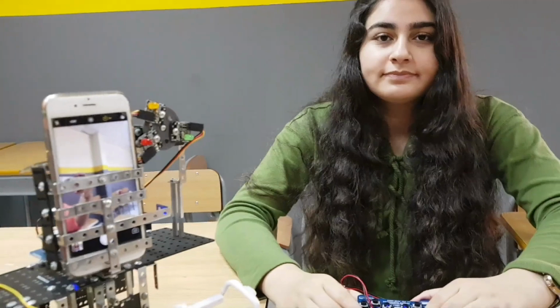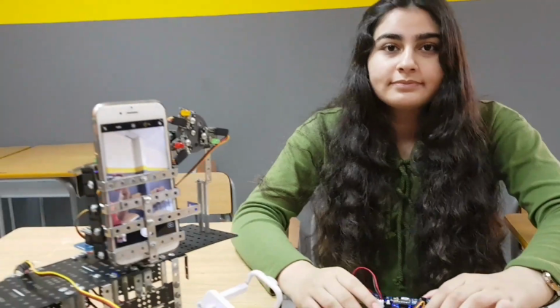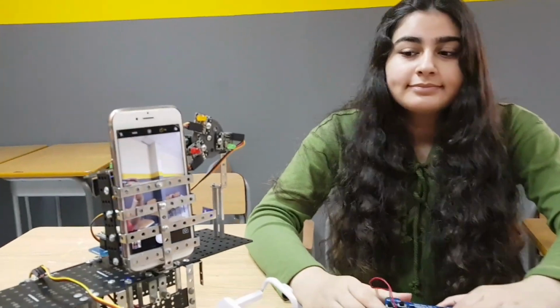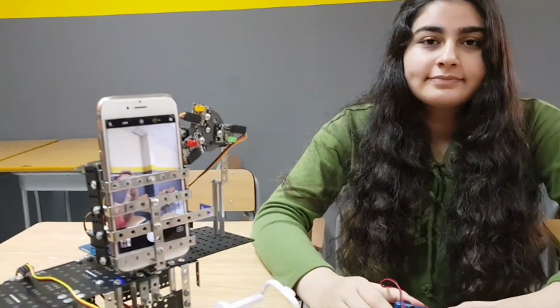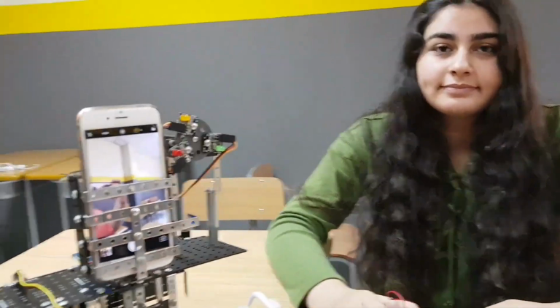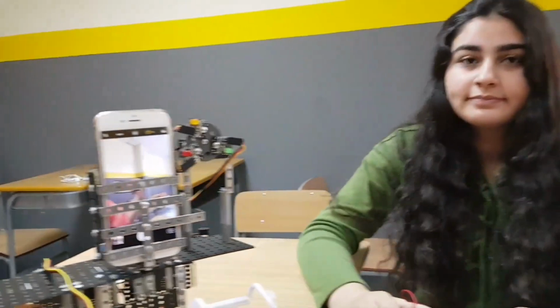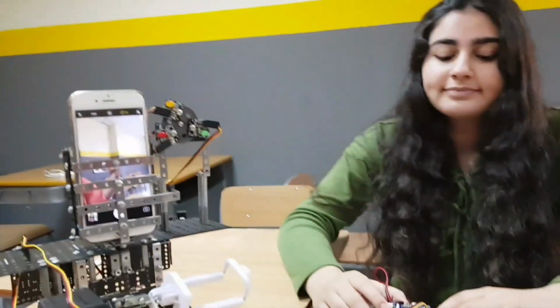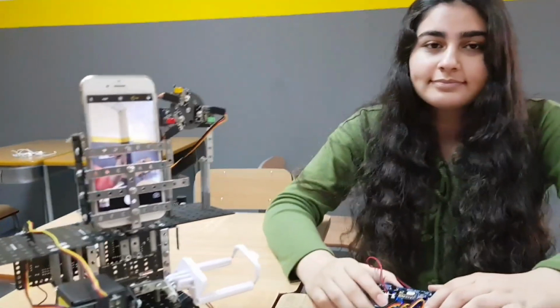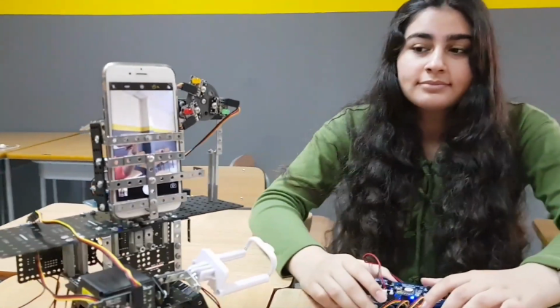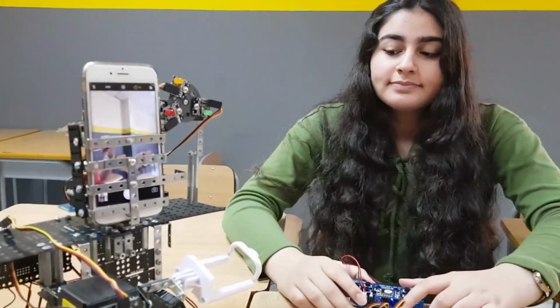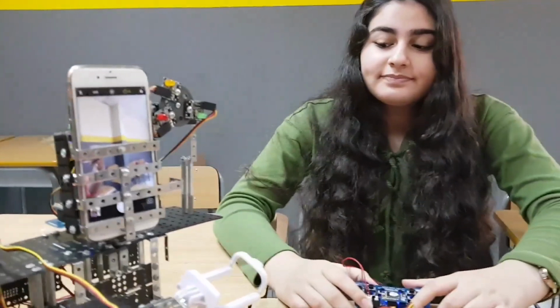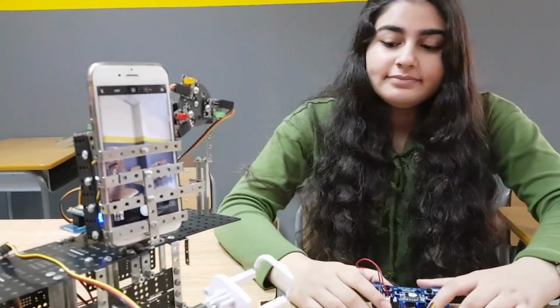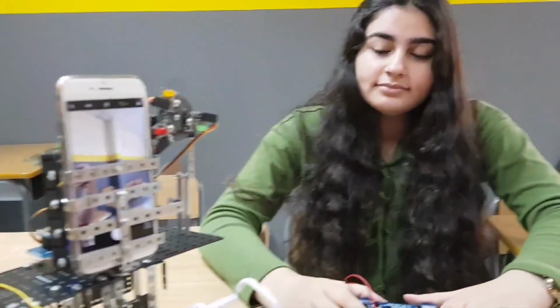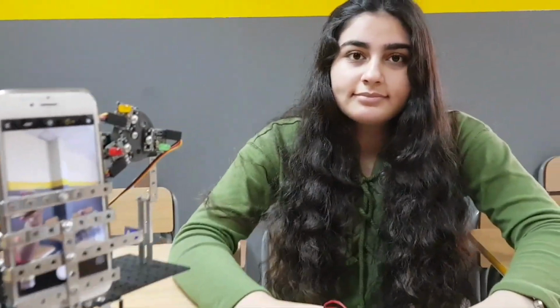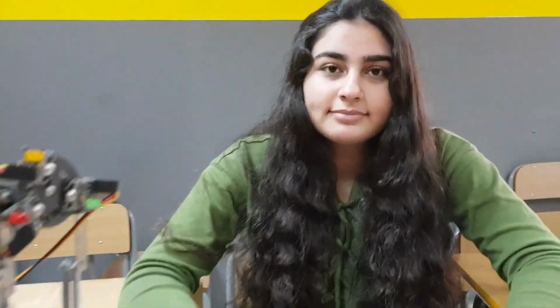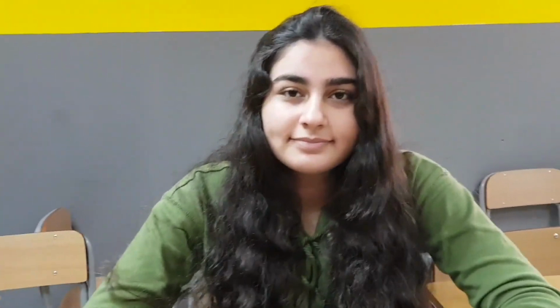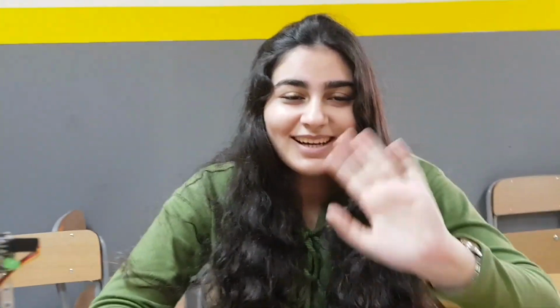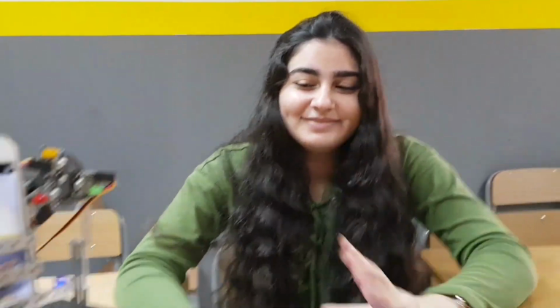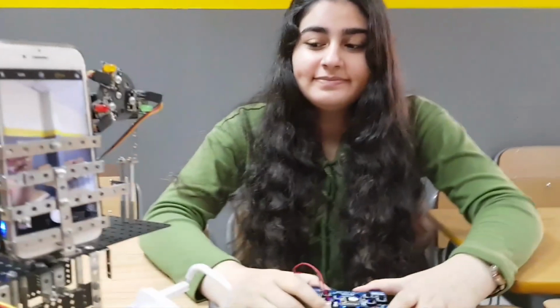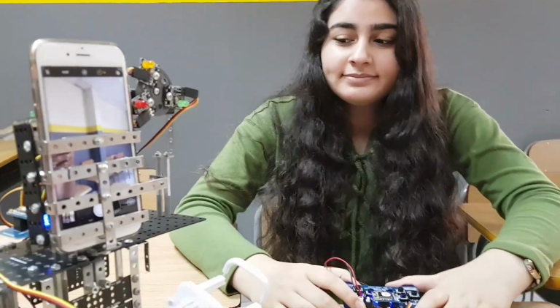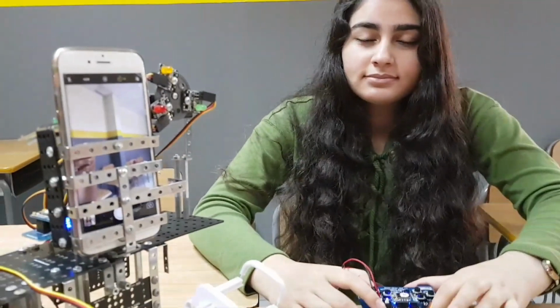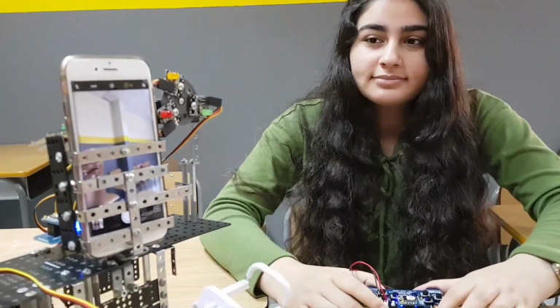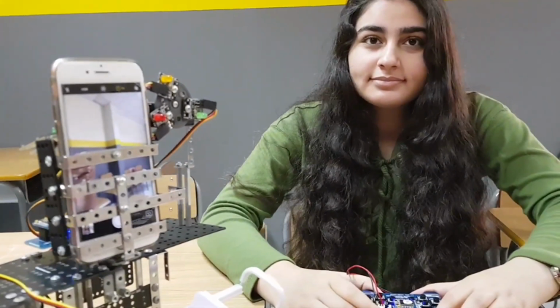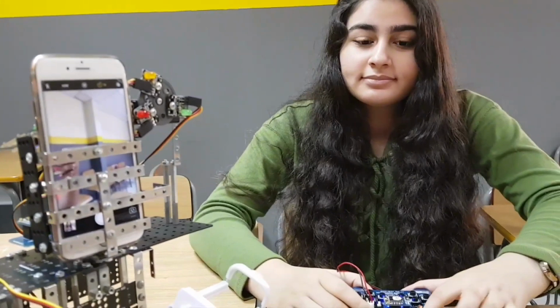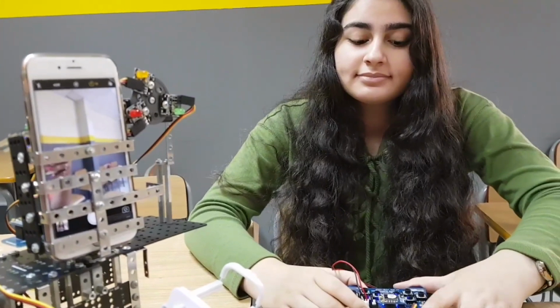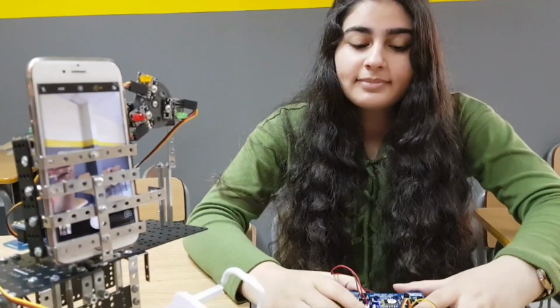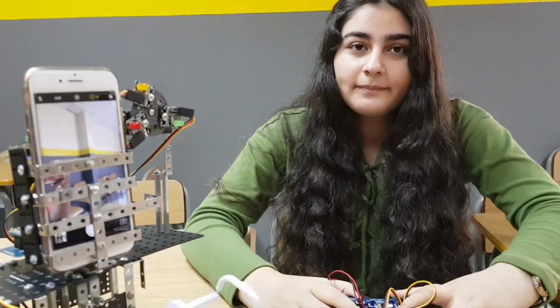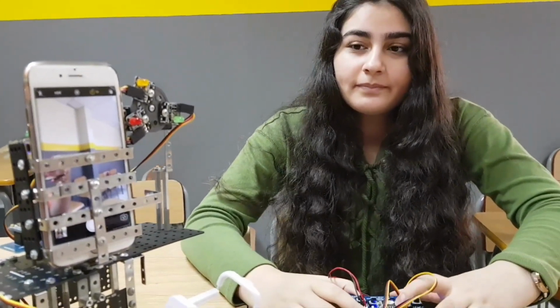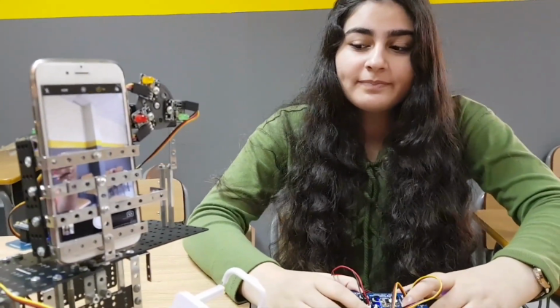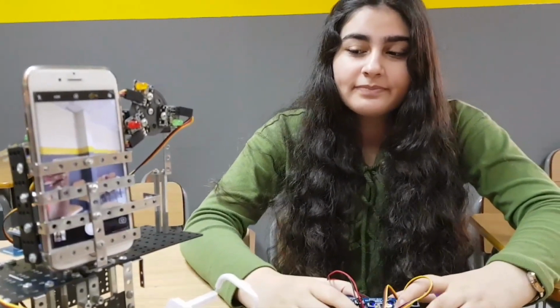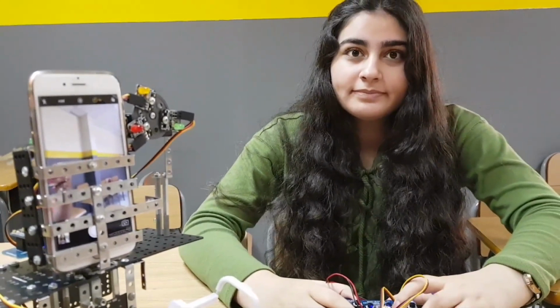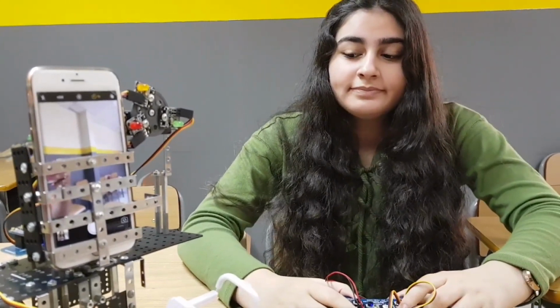Robotics 101 welcomes you all. We have a special video today. As you can see, we have Afnan here. Hi Afnan! She's our level 6 student. In fact, she was with us right from day 1 and she has reached level 6 today.